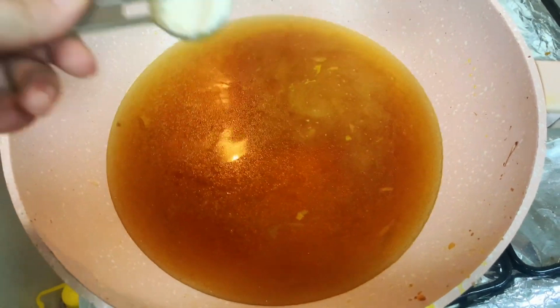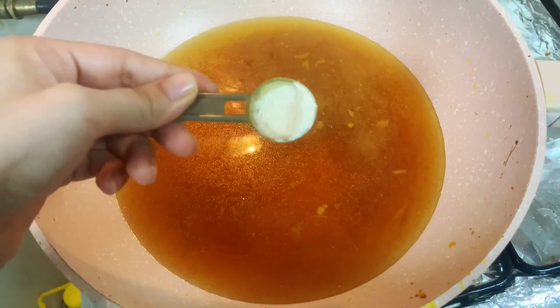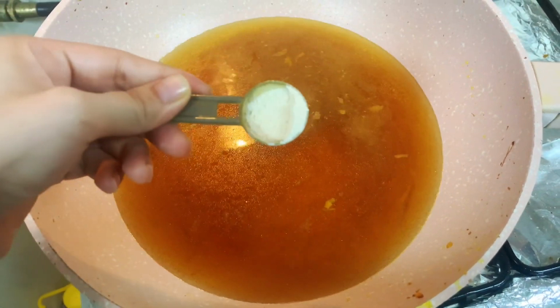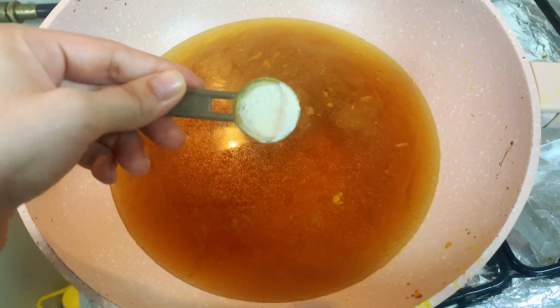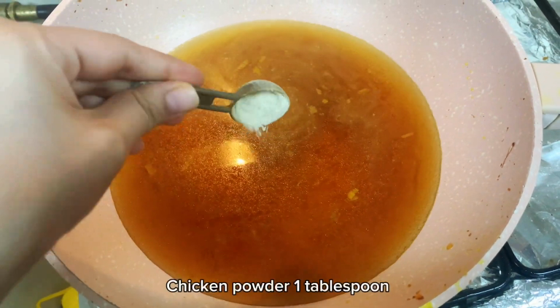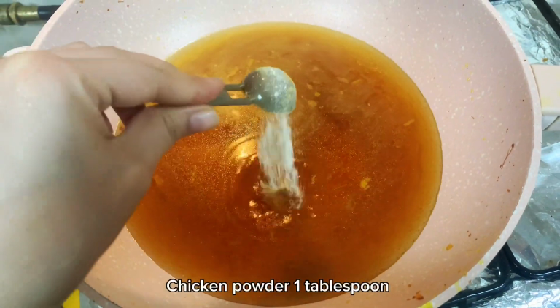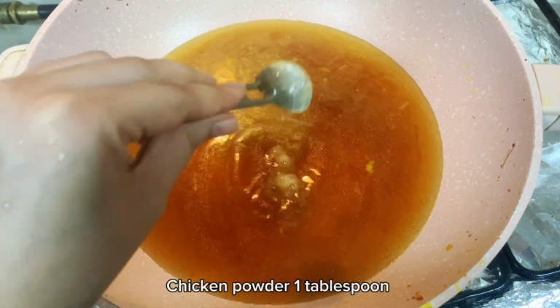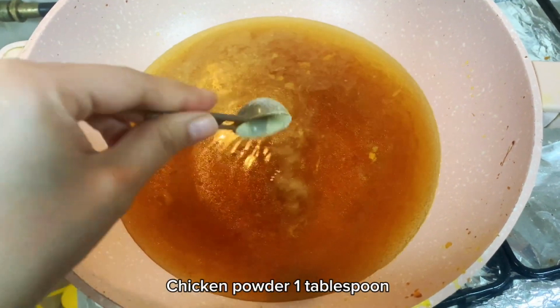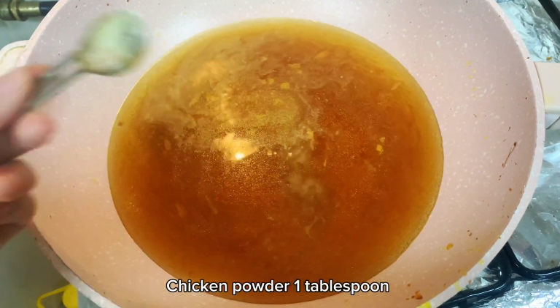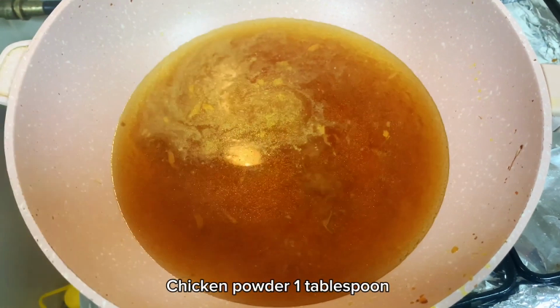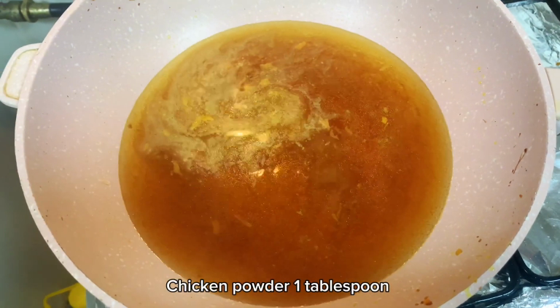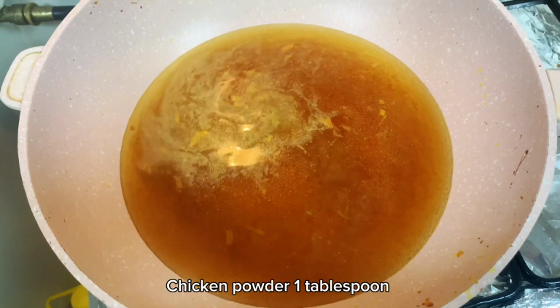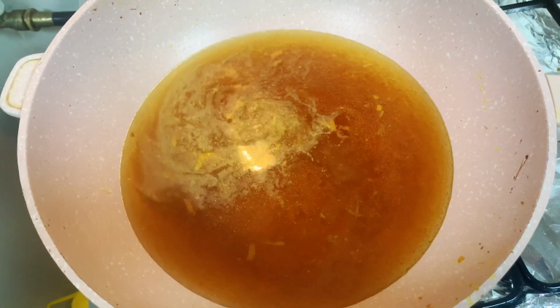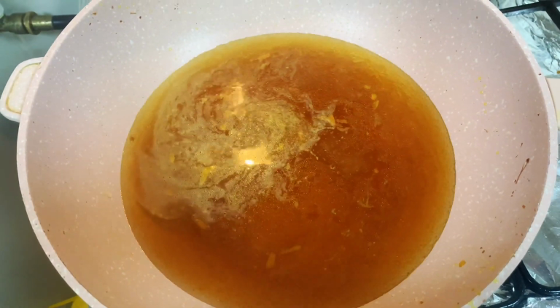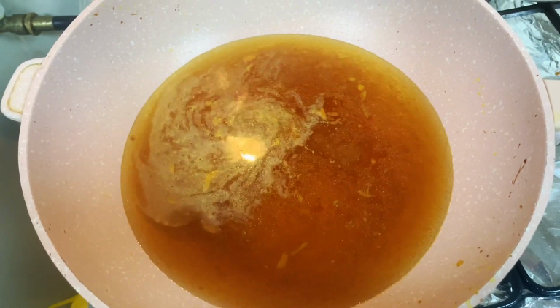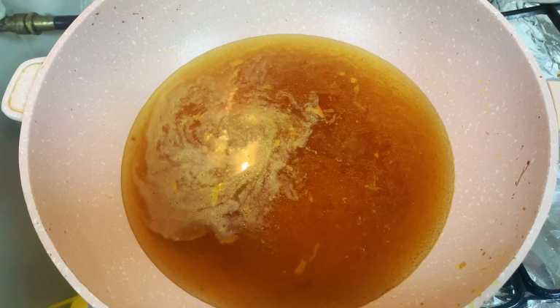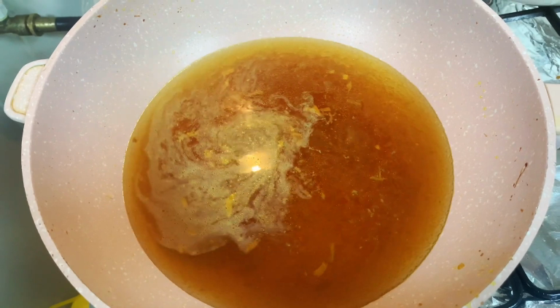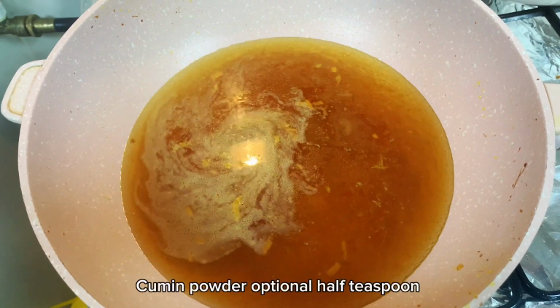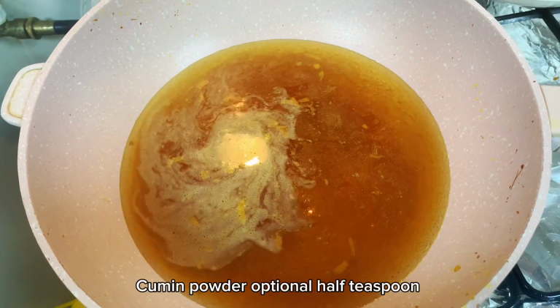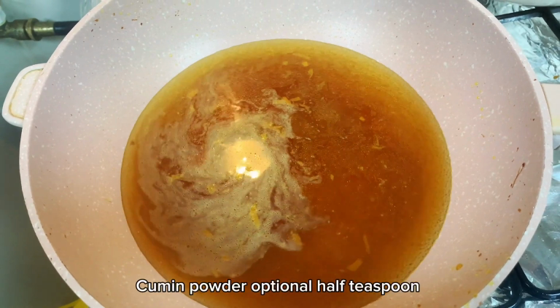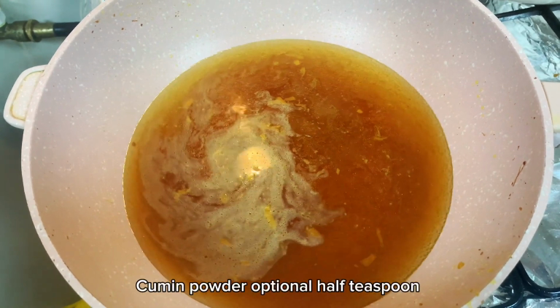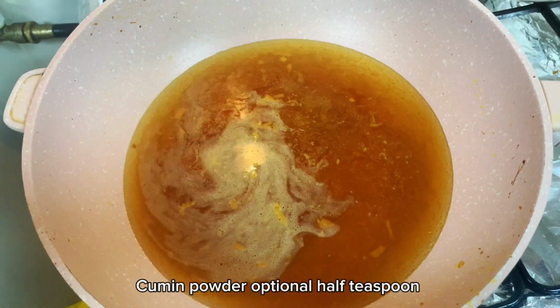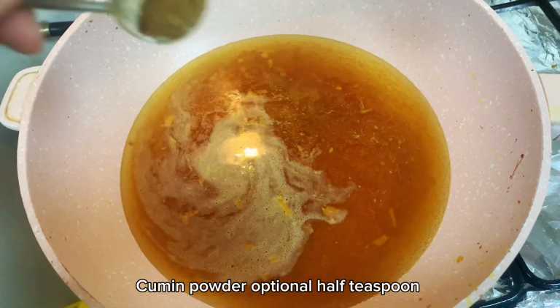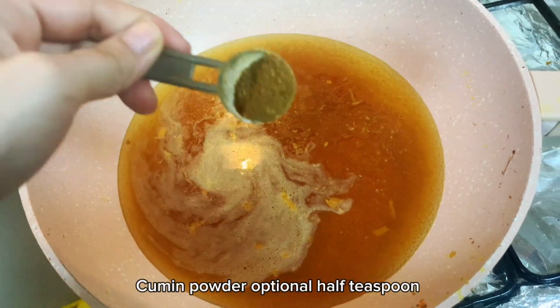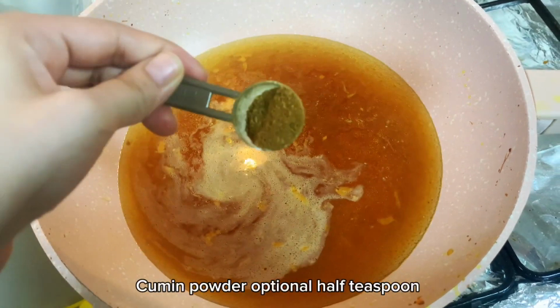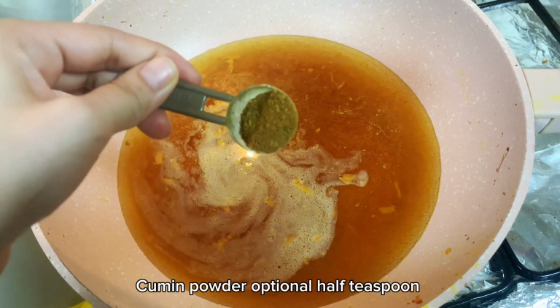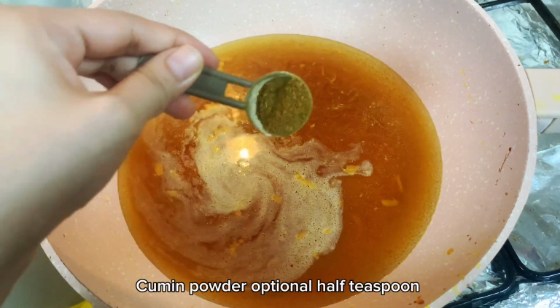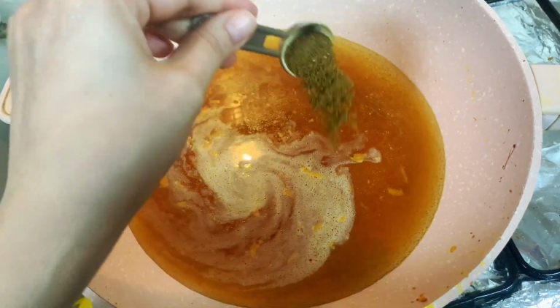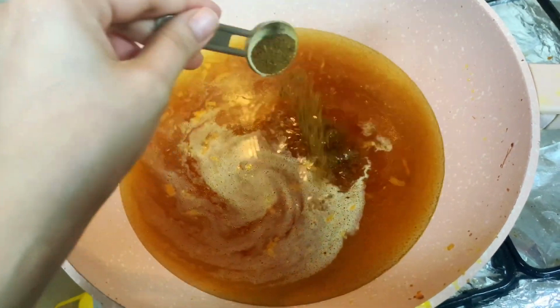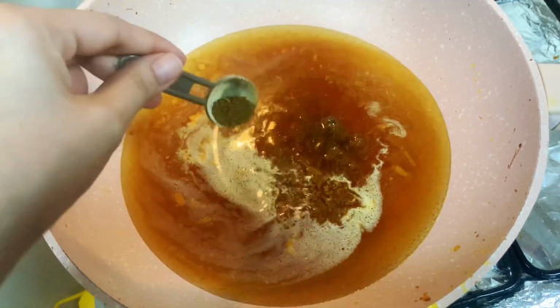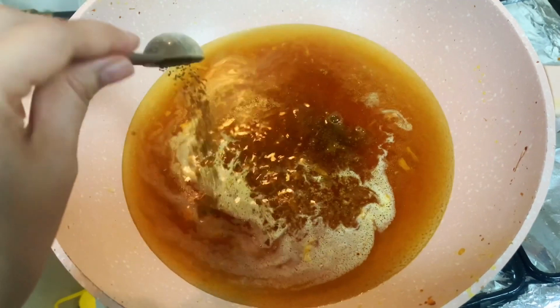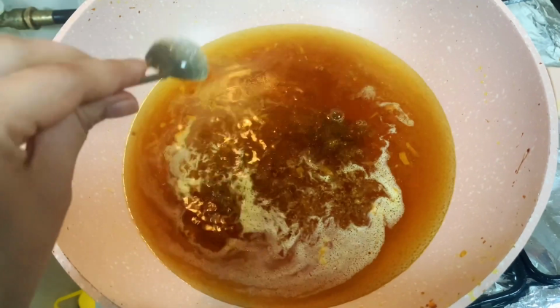Add water according to the gravy you want — I added 2 cups water. Add chicken and cook for 2 minutes then turn the flame off. For rice, take 3 tablespoons oil, ginger garlic 1 tablespoon.